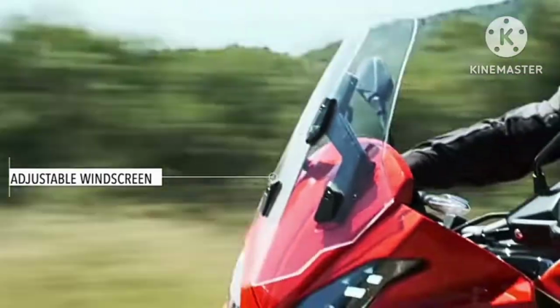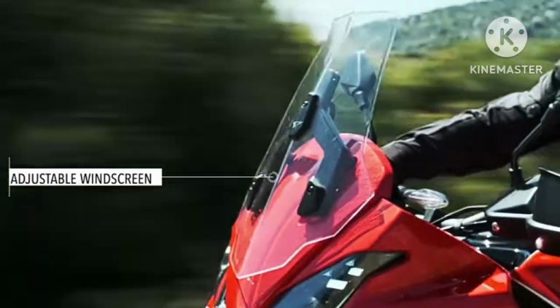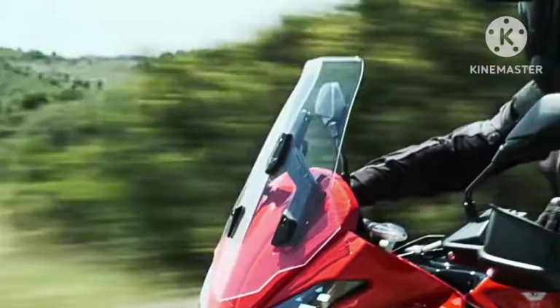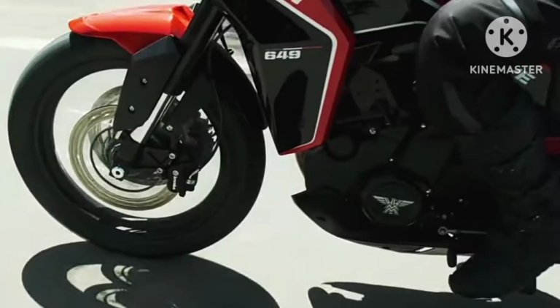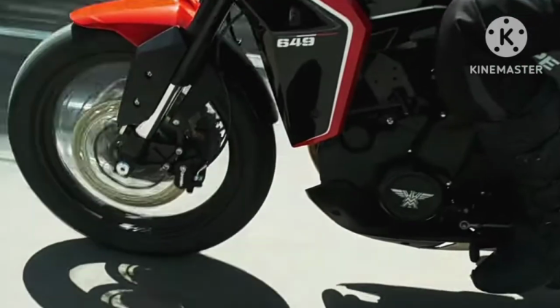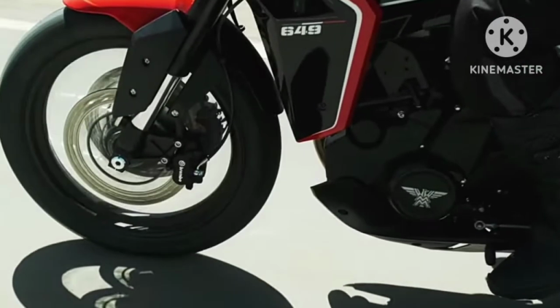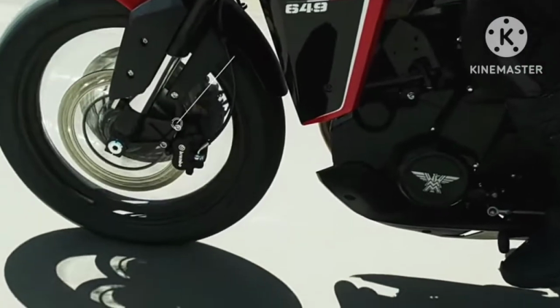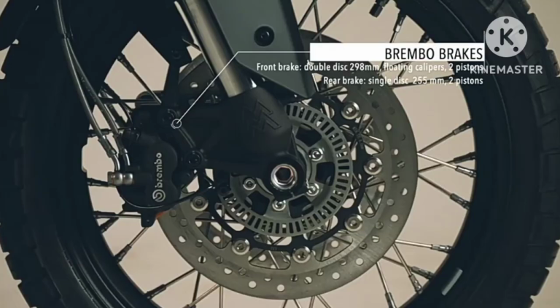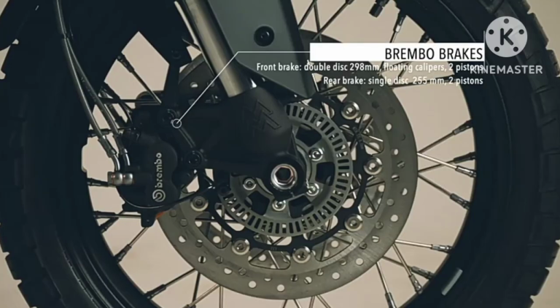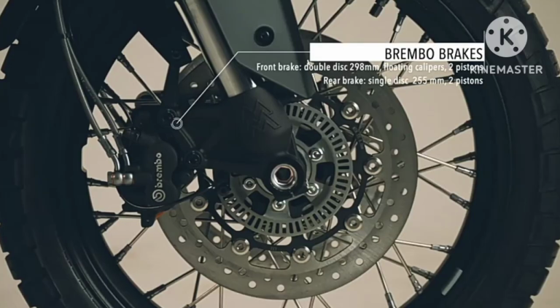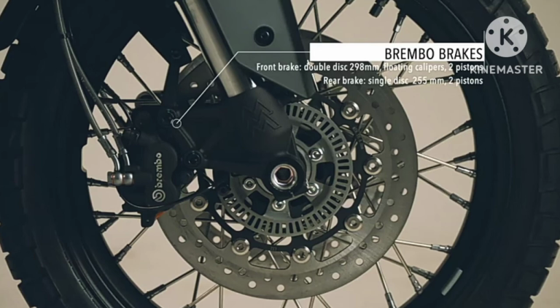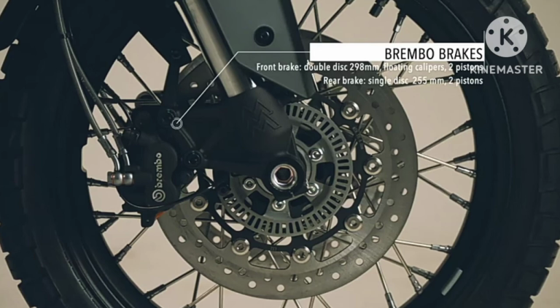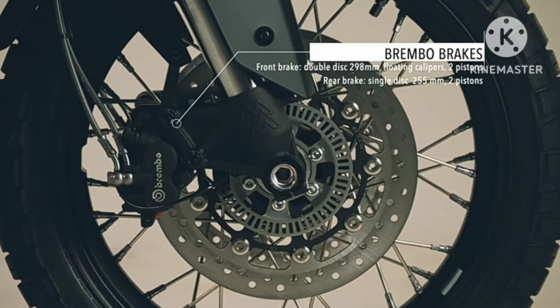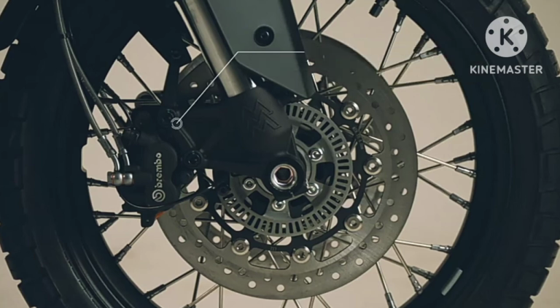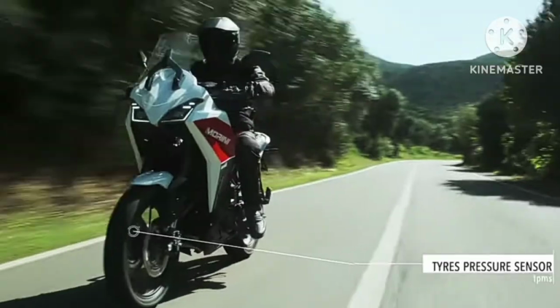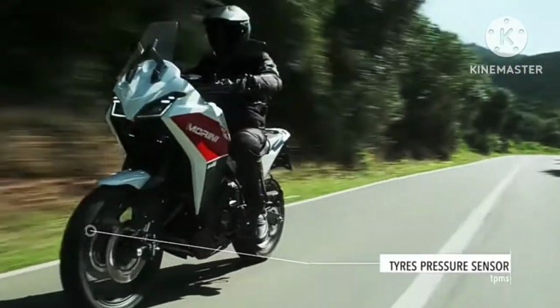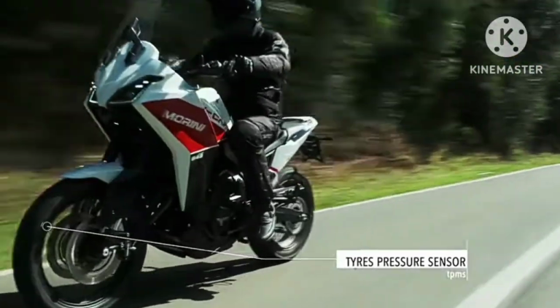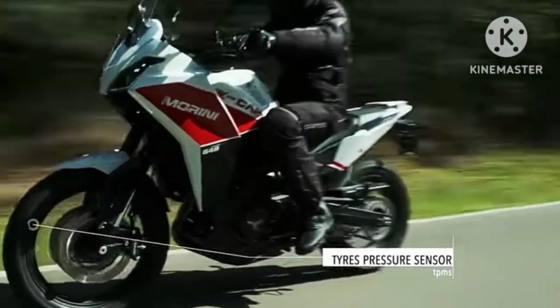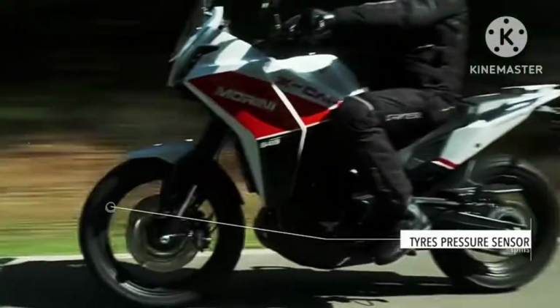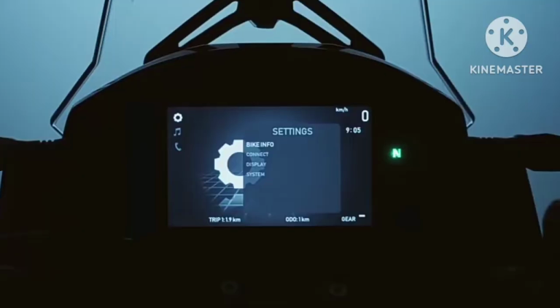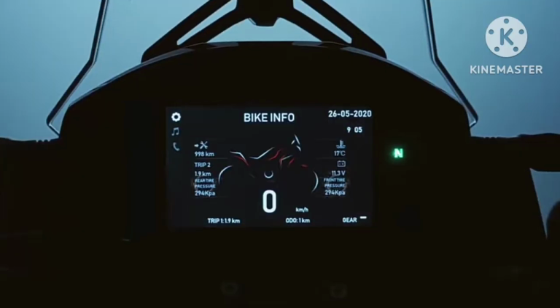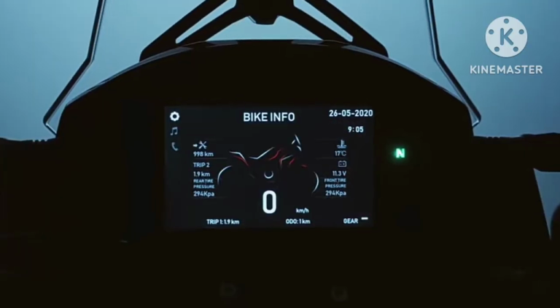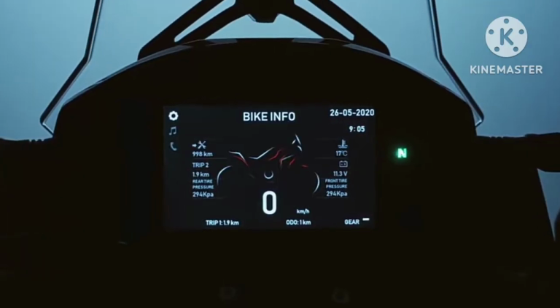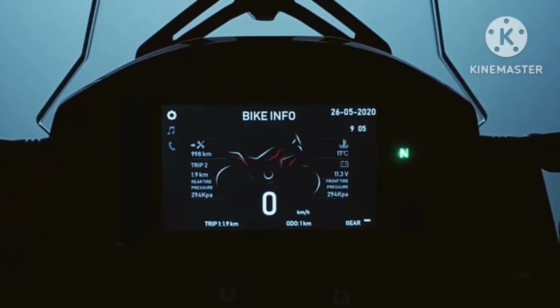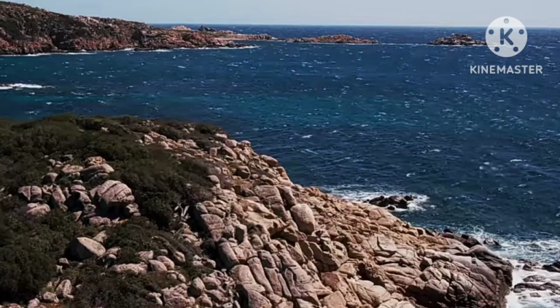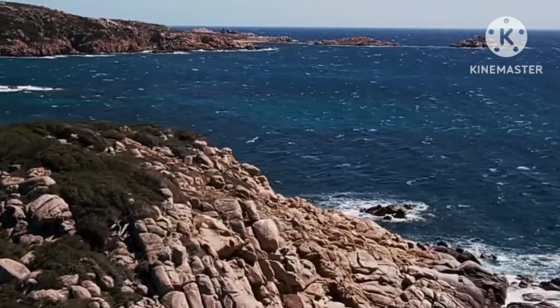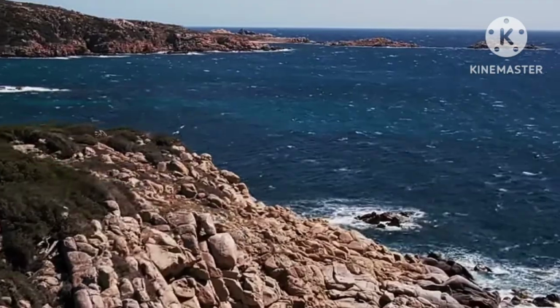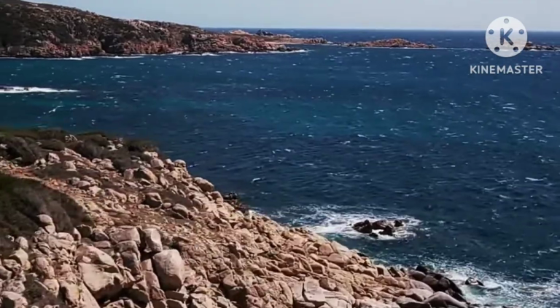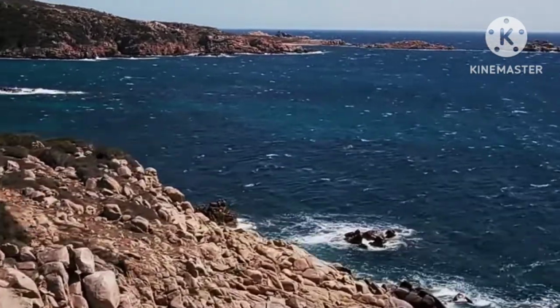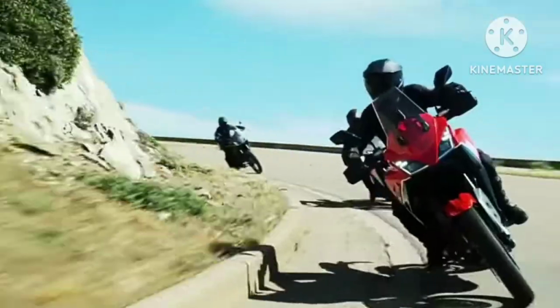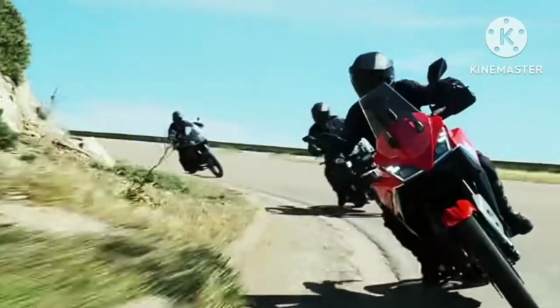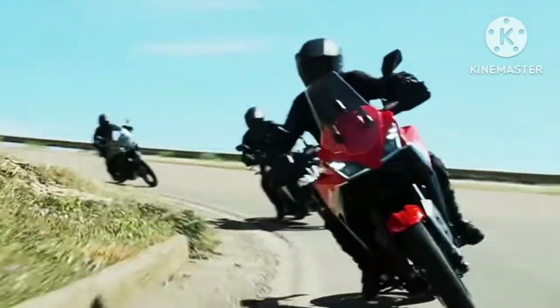The standard variant of the bike rolls on 19/17-inch alloy wheels, whereas the XCAPE 650X variant gets wire spoke rims.